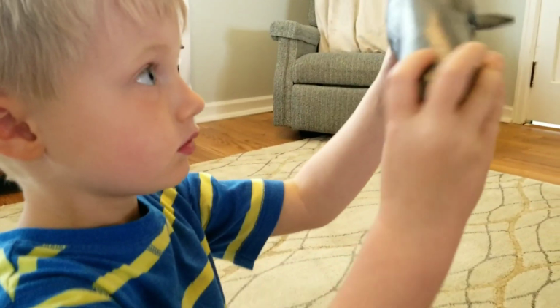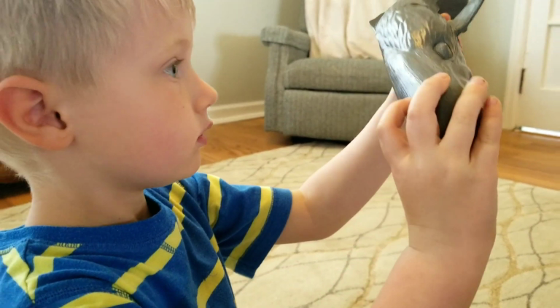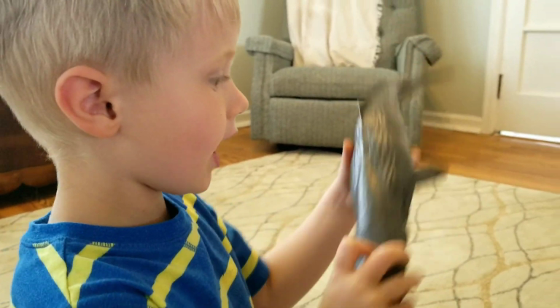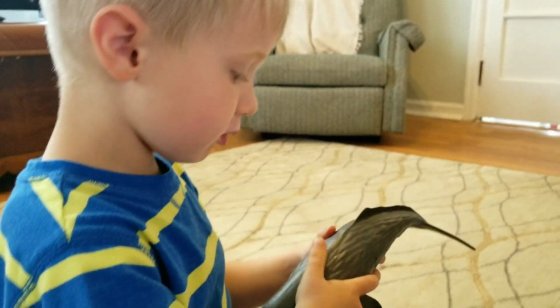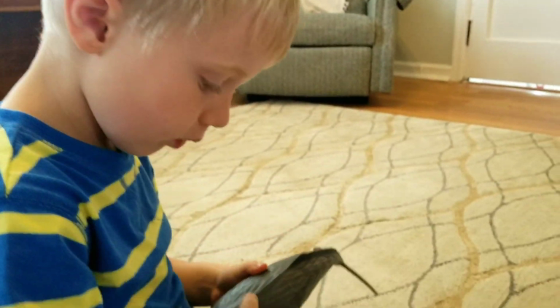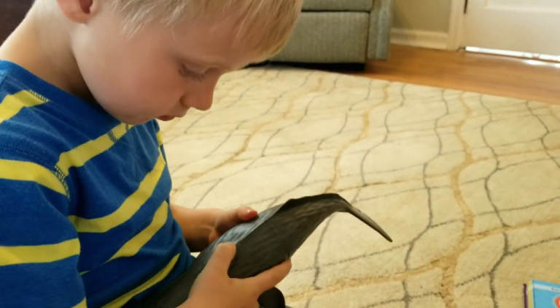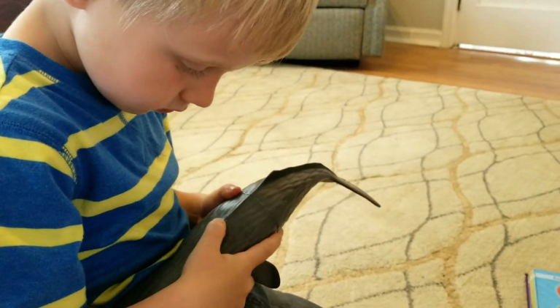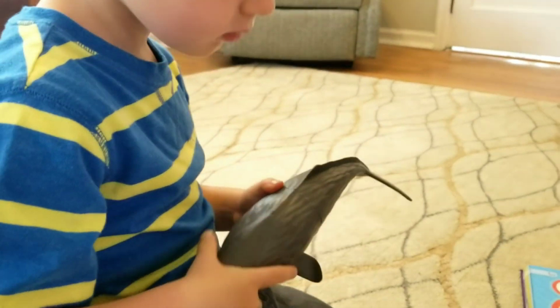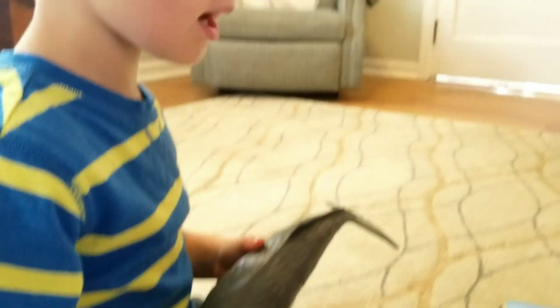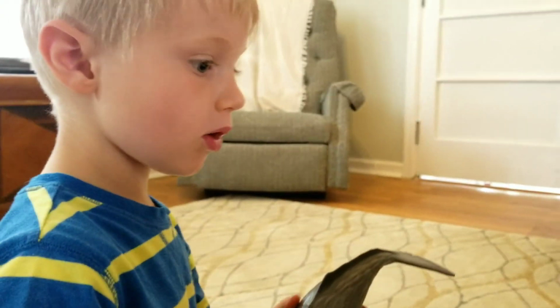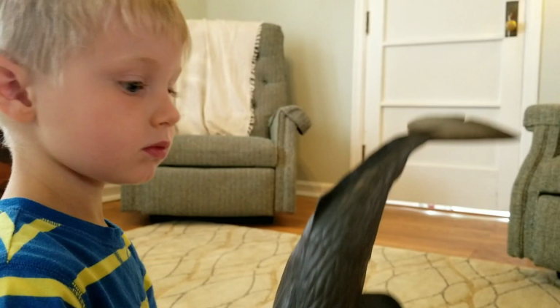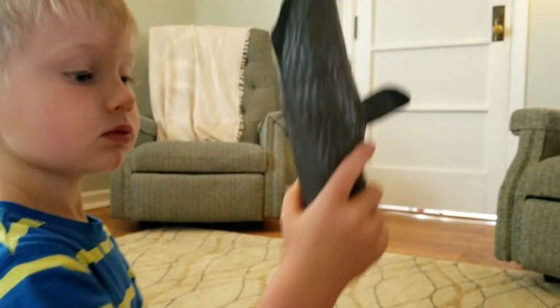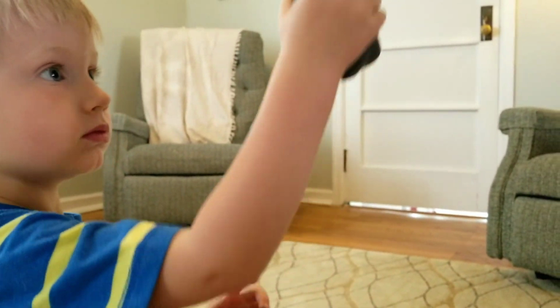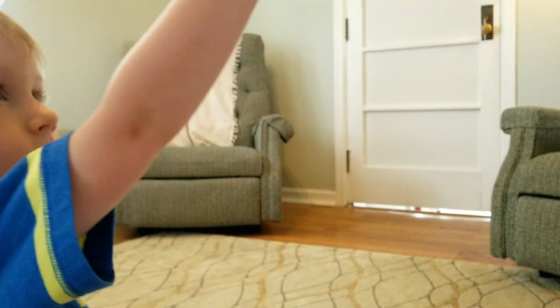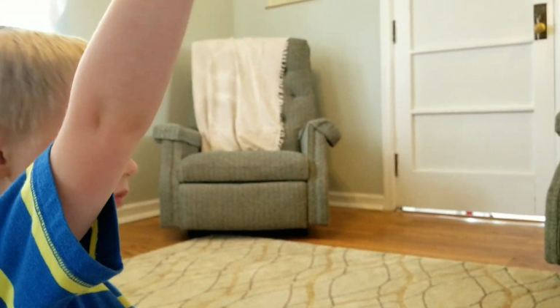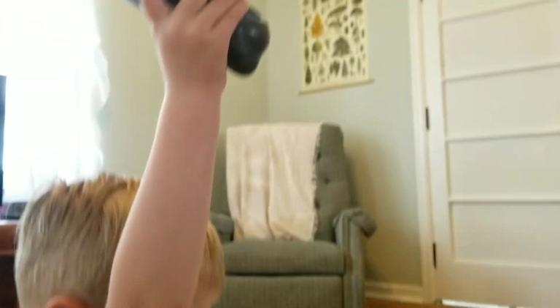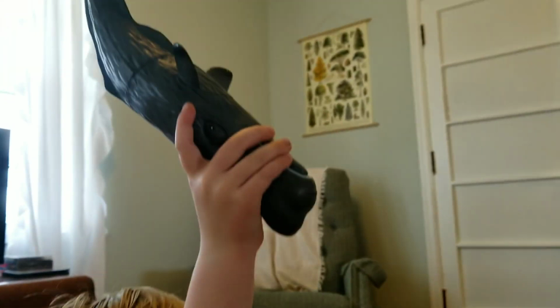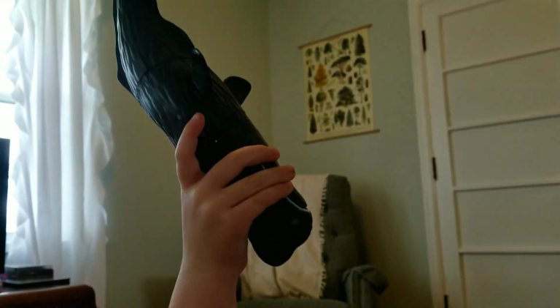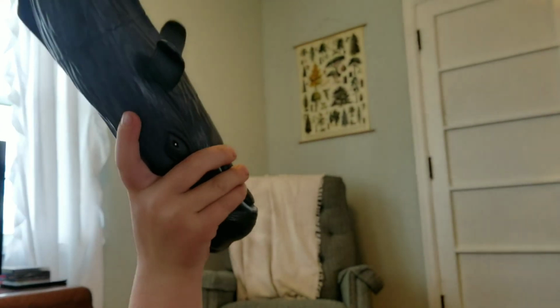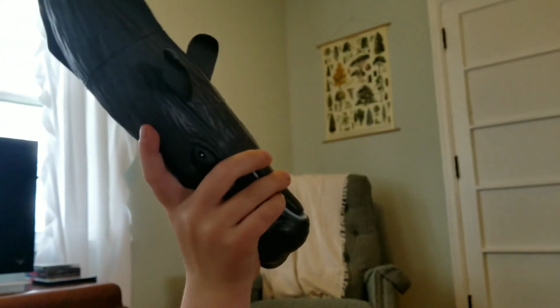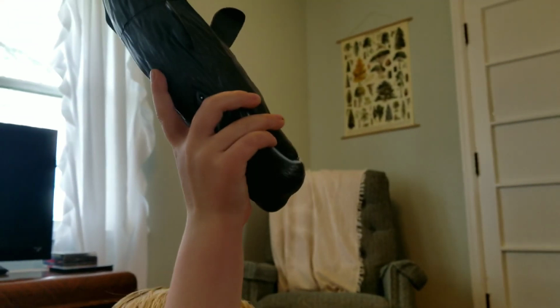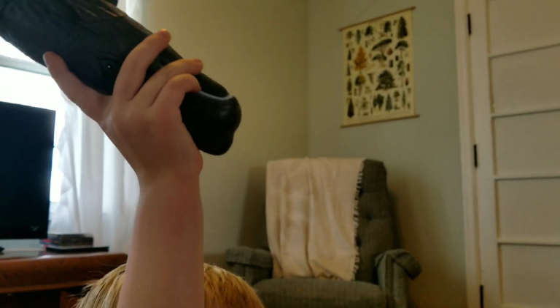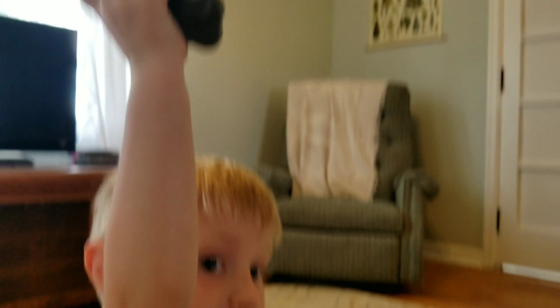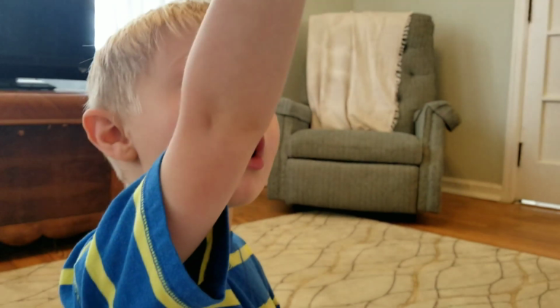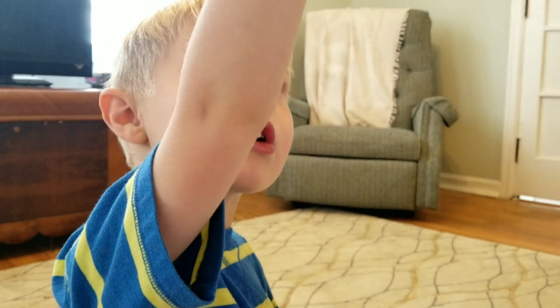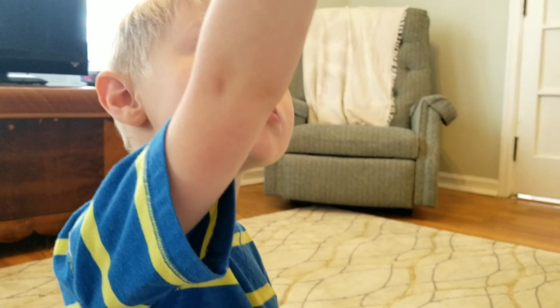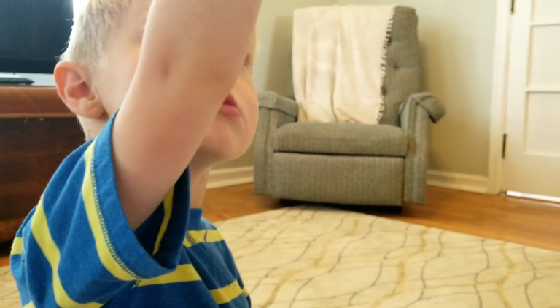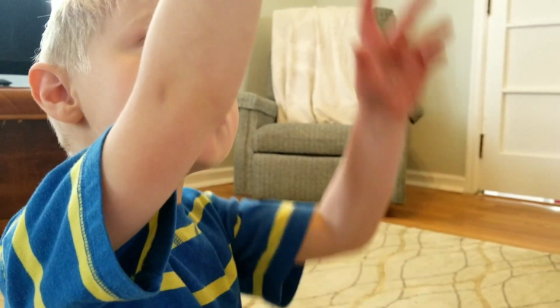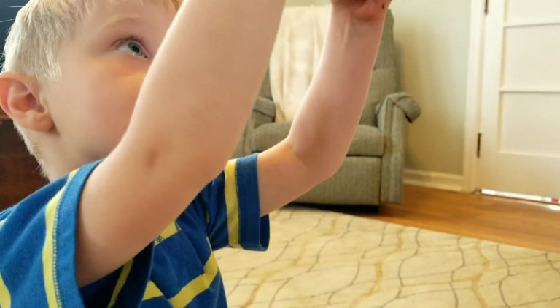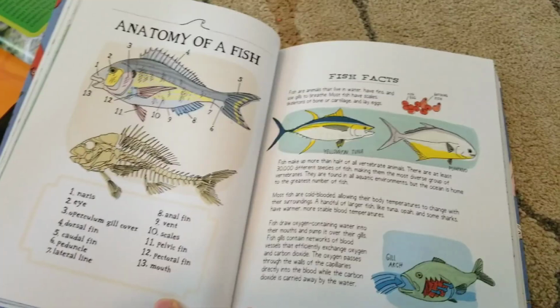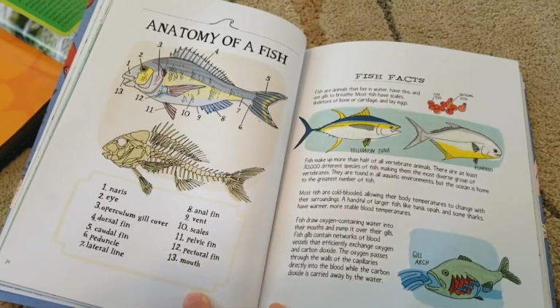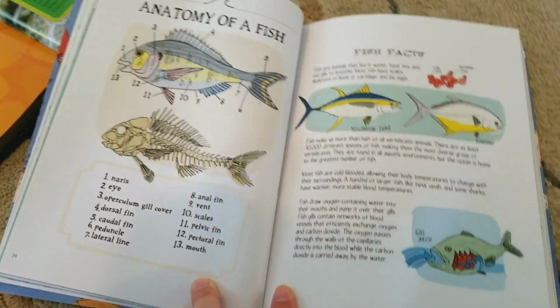They have a blowhole. A blowhole? Yeah, a blowhole. You're right, they do. They jump out of the water. Yes, they do. Hey Mom, wanna learn about fish?